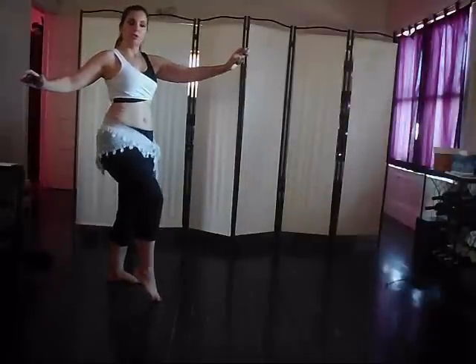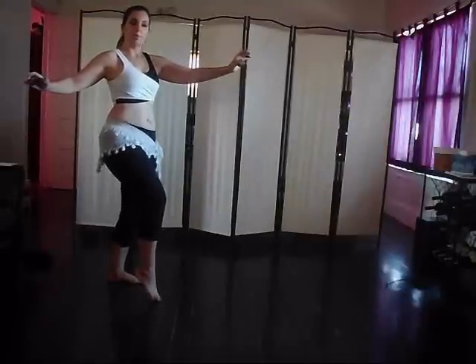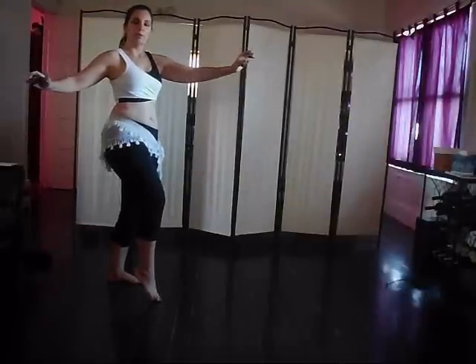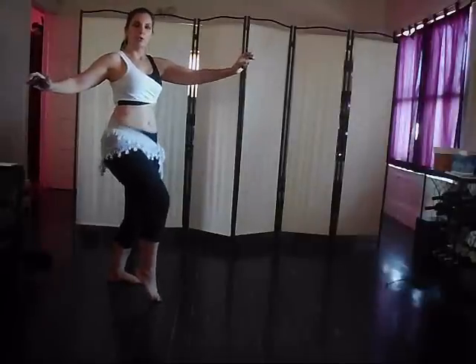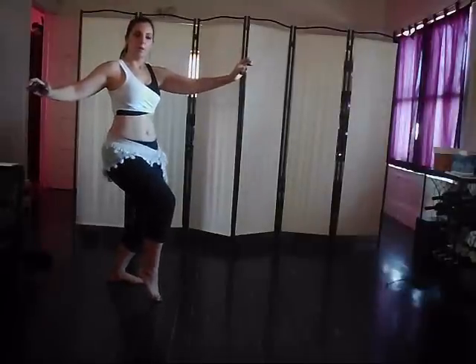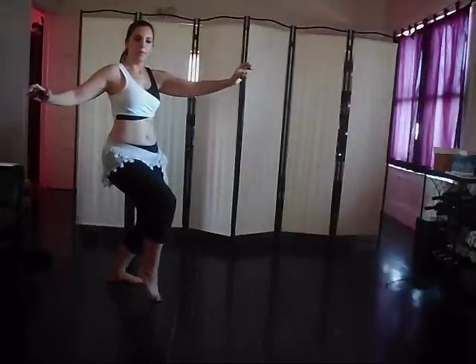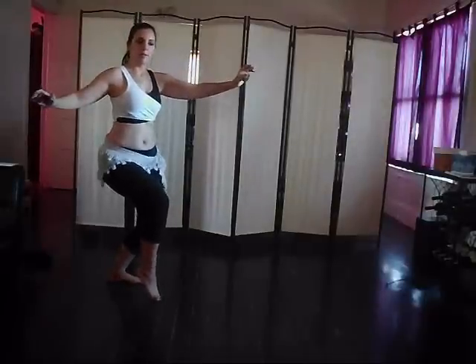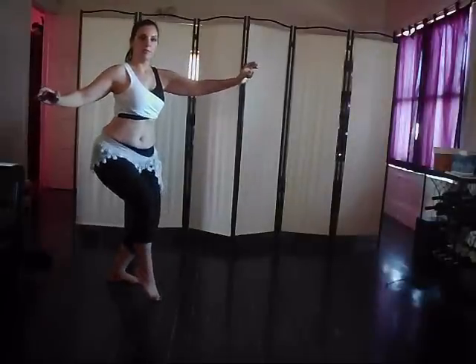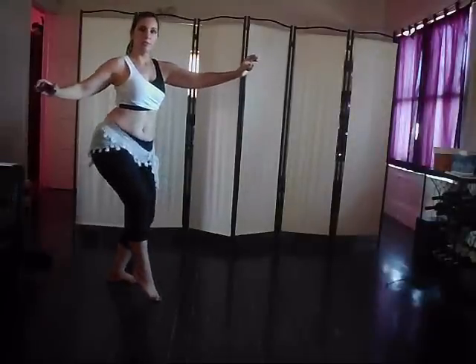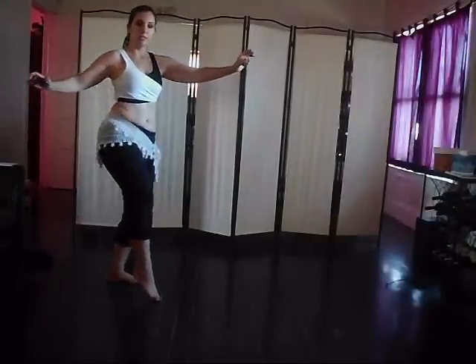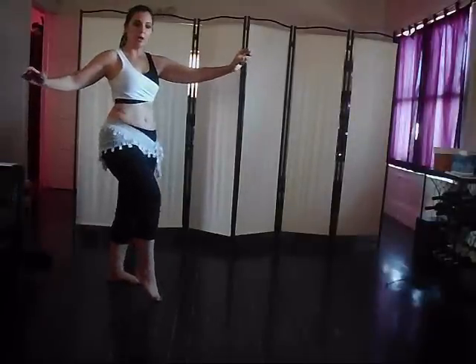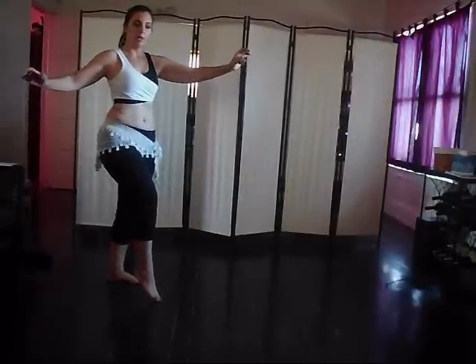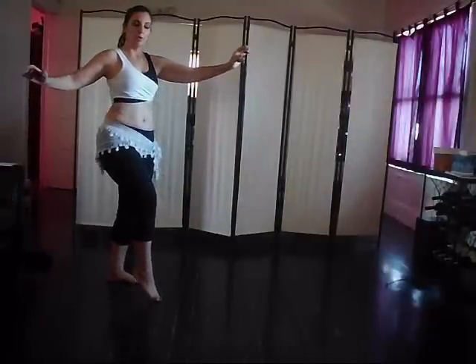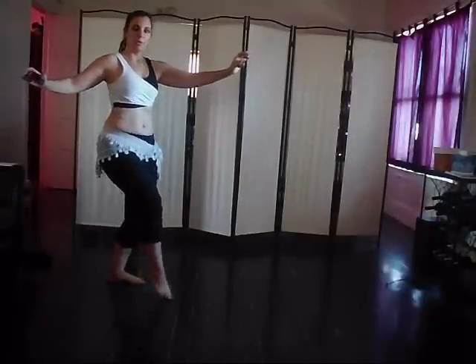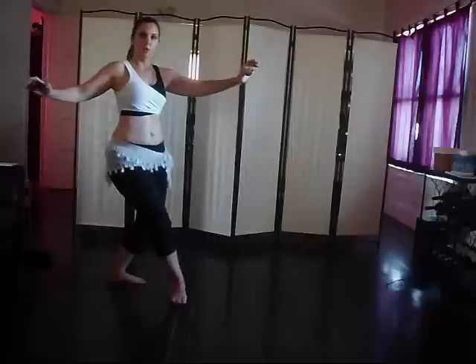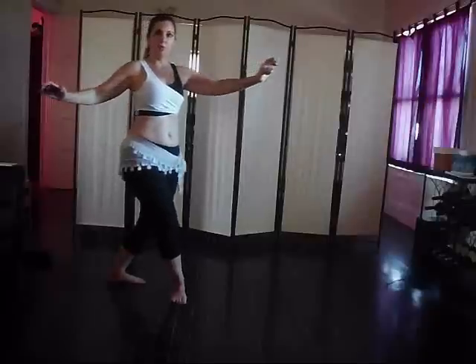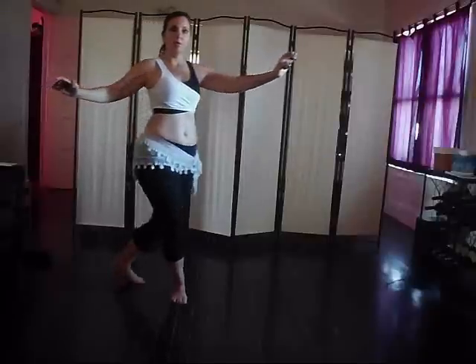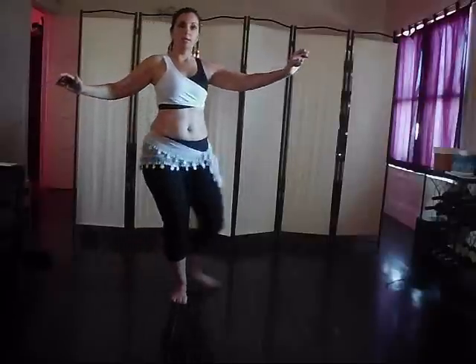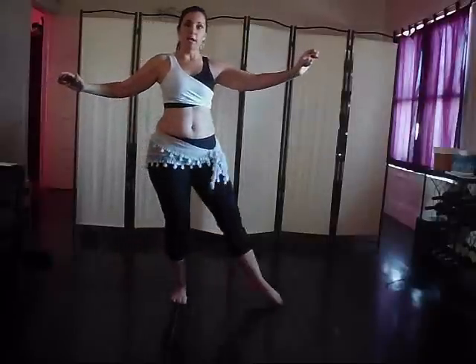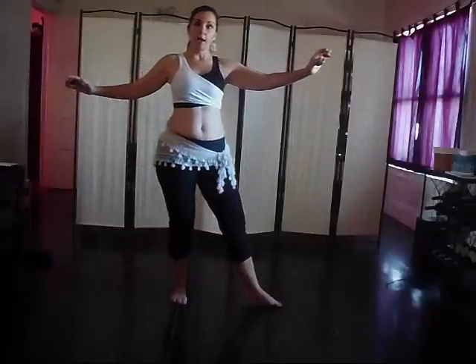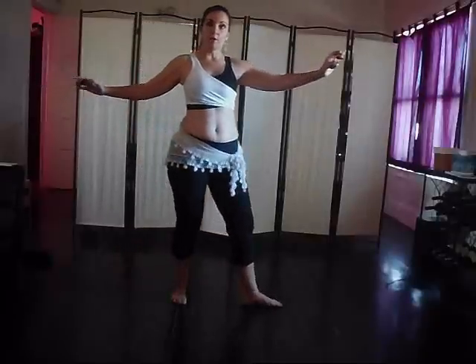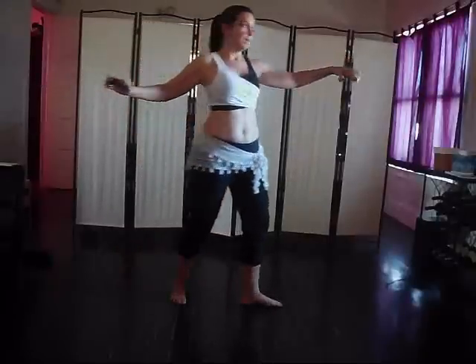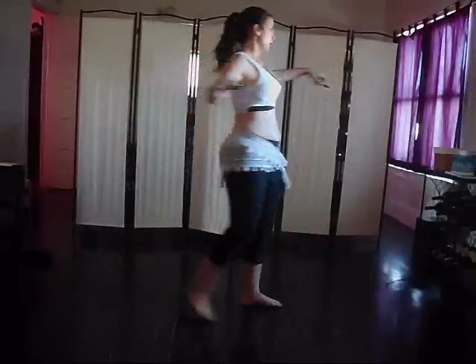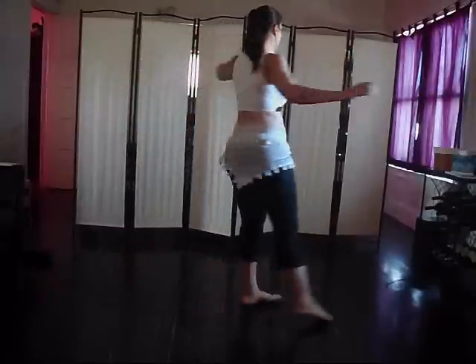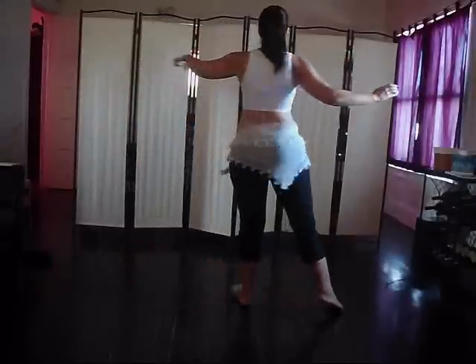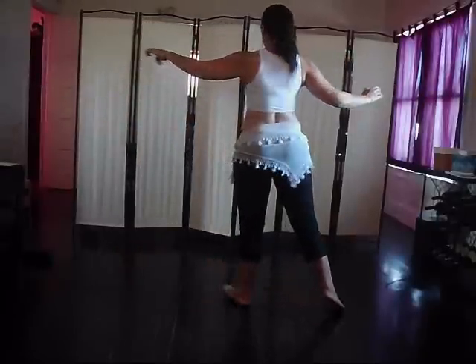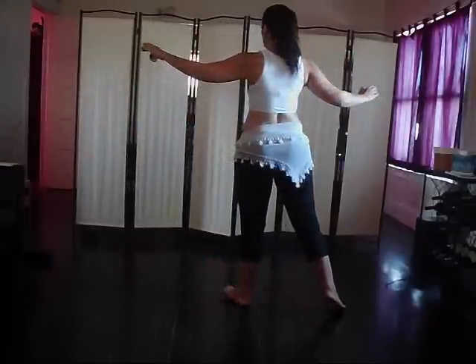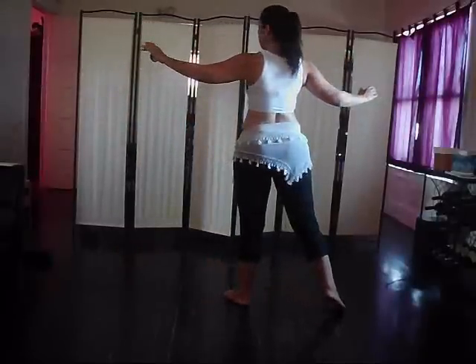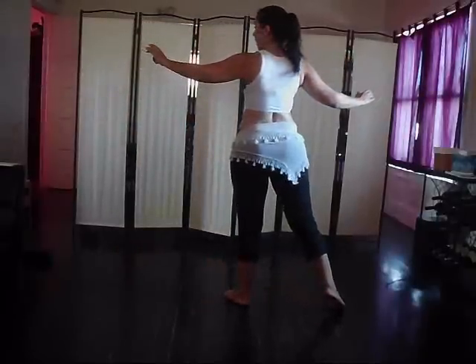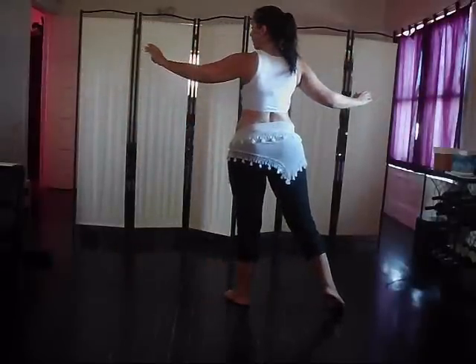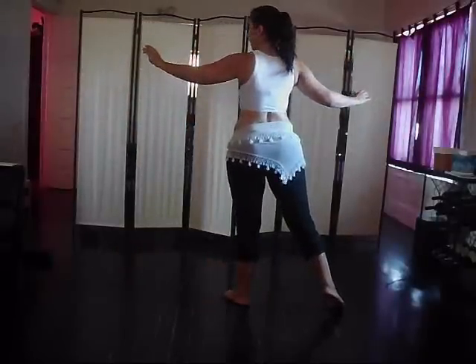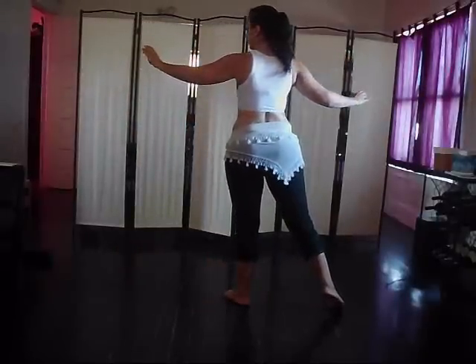Drop, drop, lift to the top, cross over, step out and then turn to the back — half turn.